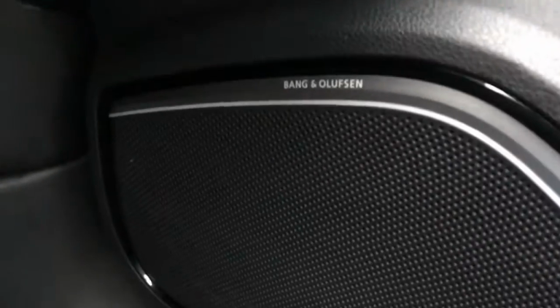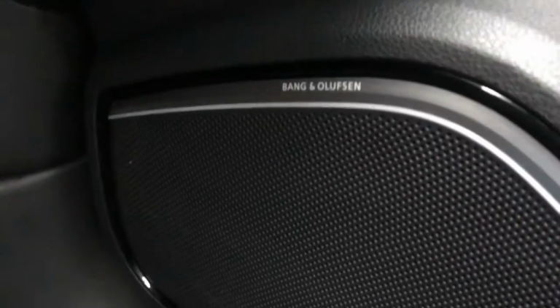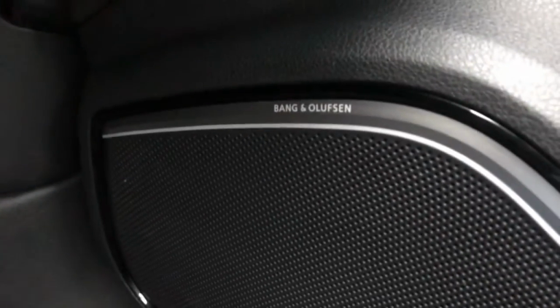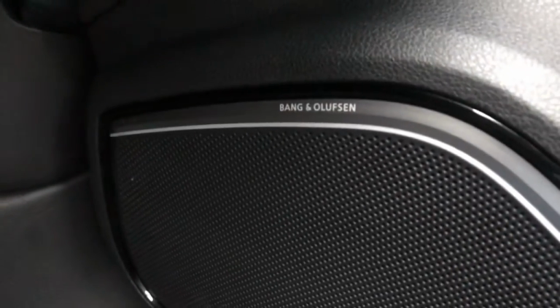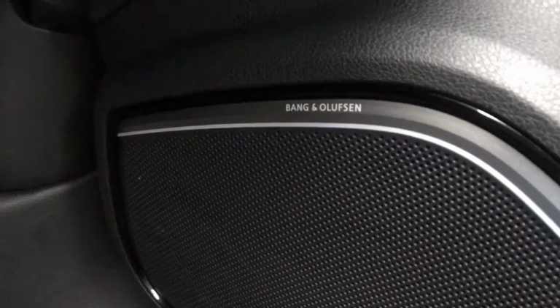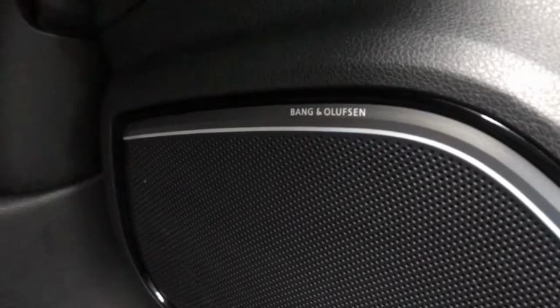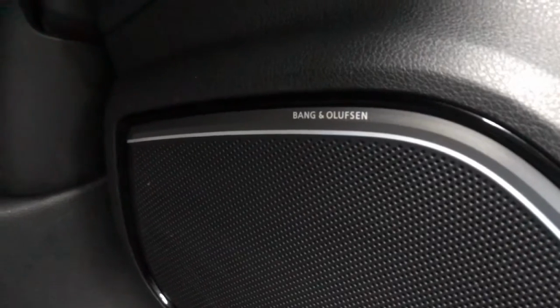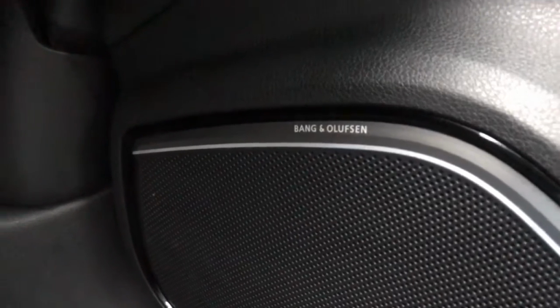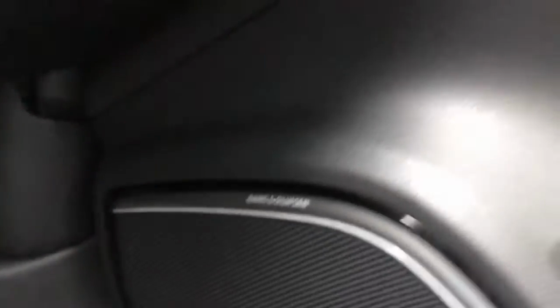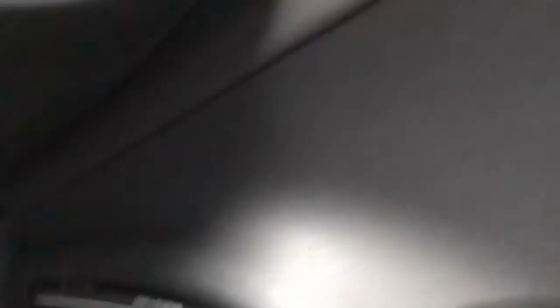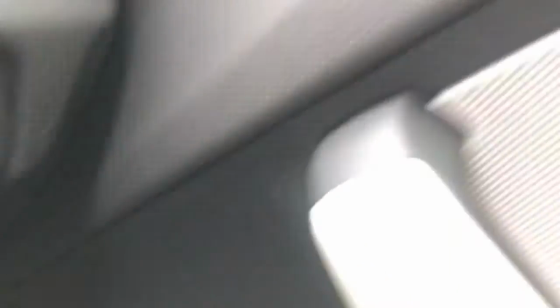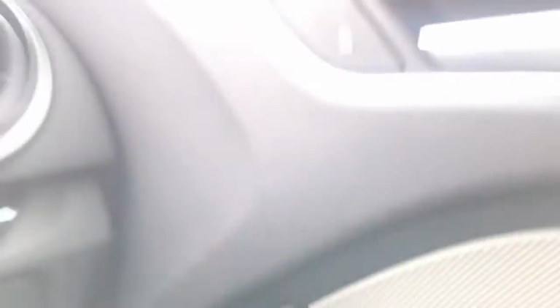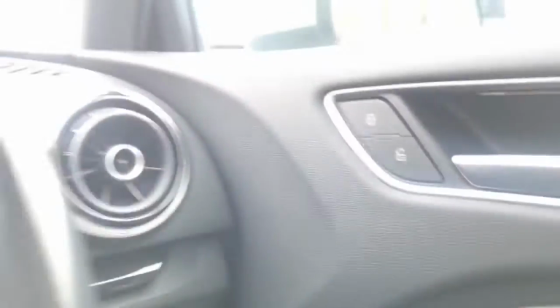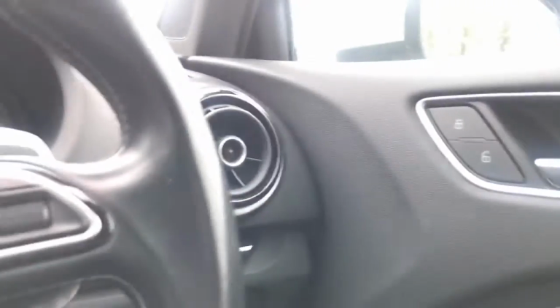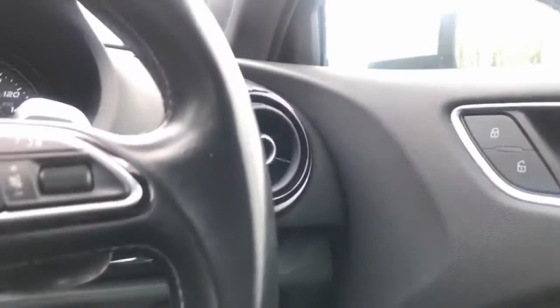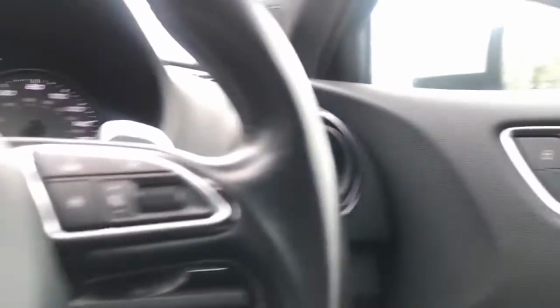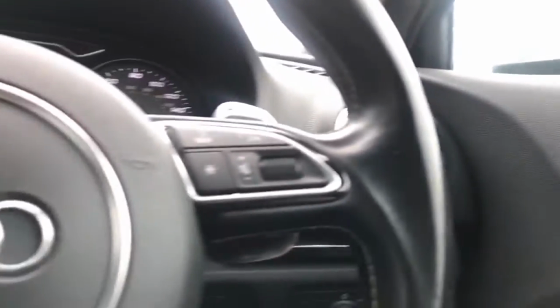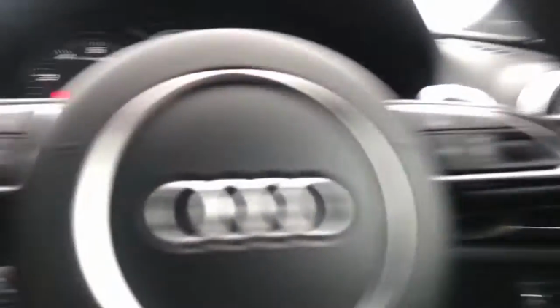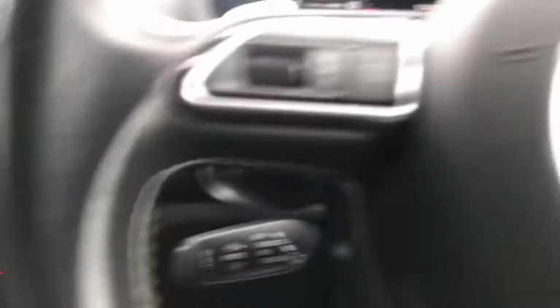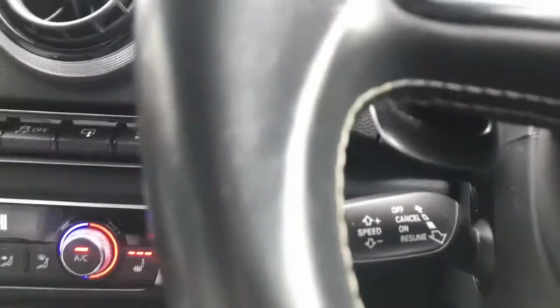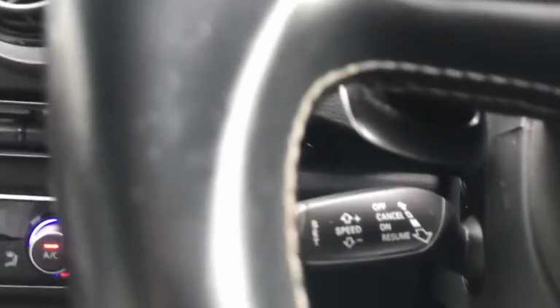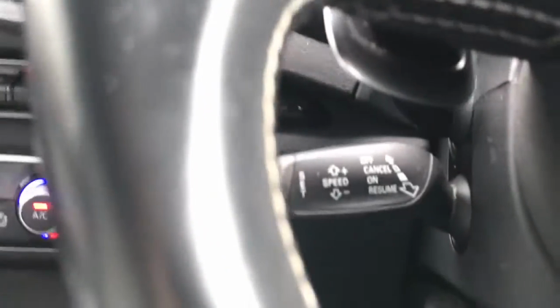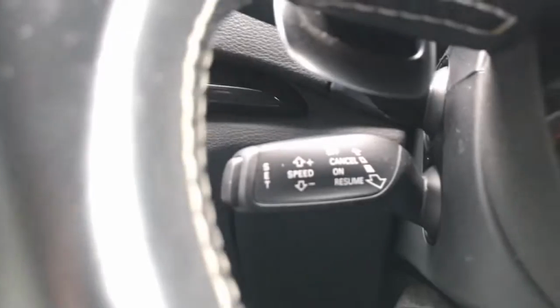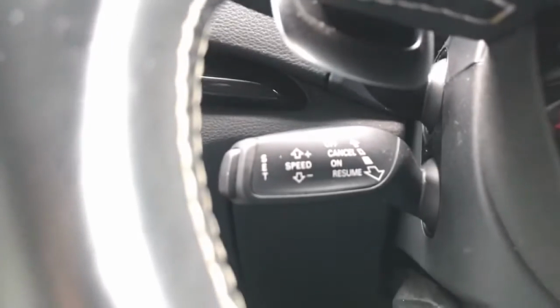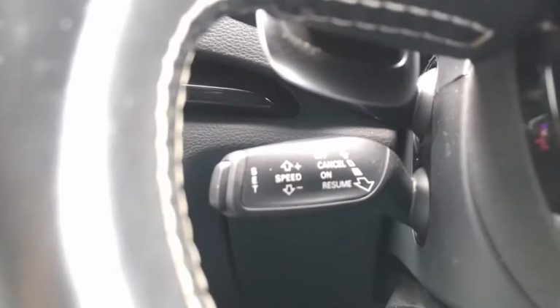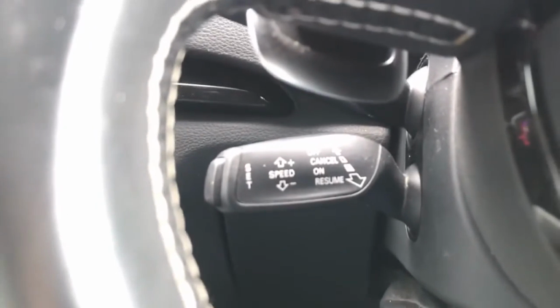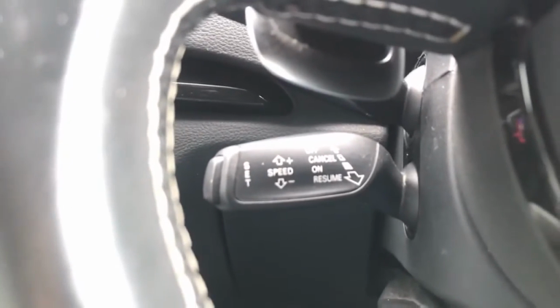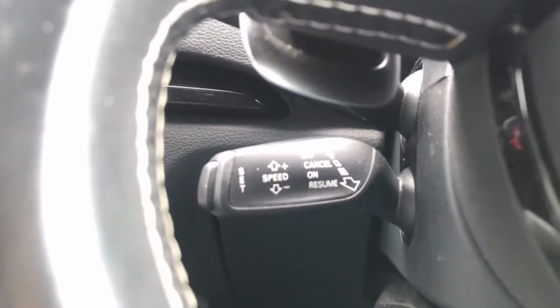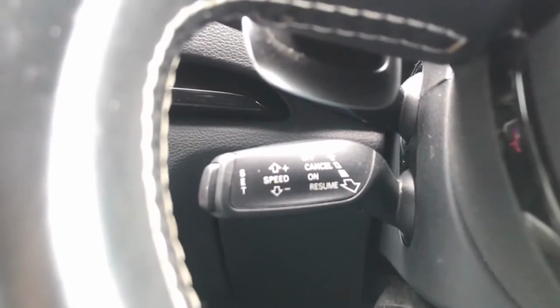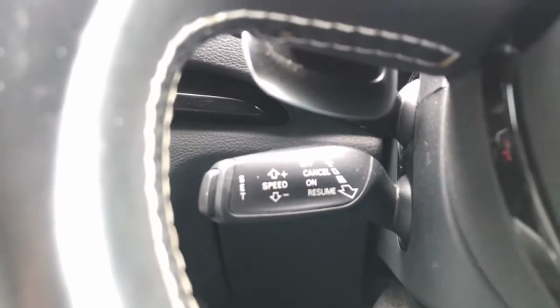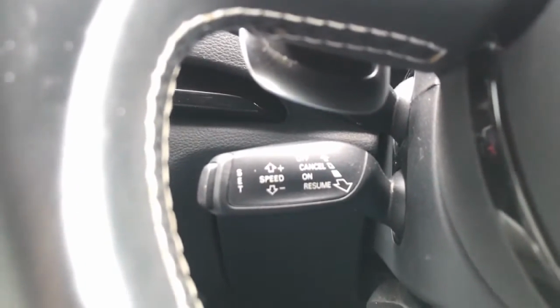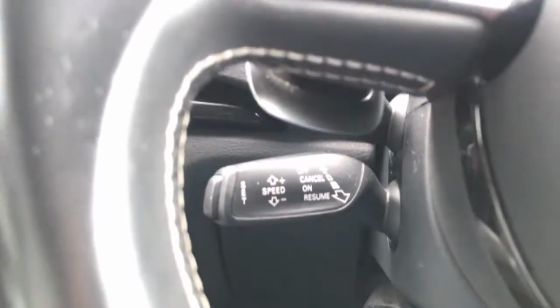As an added extra you do have the Bang and Olufsen sound system. You do also have cruise control and a speed limiter.